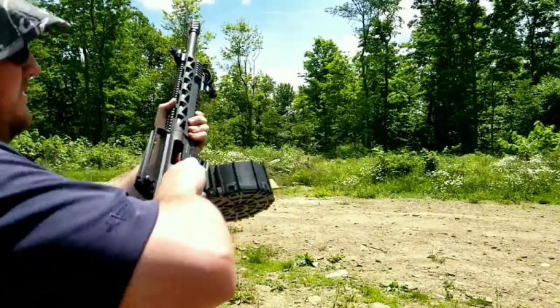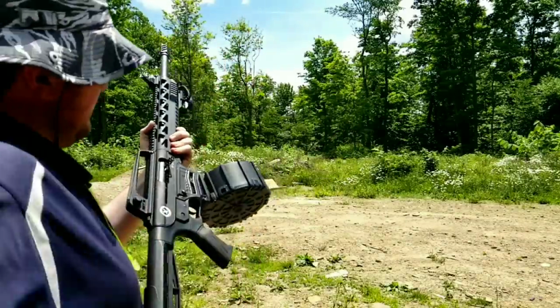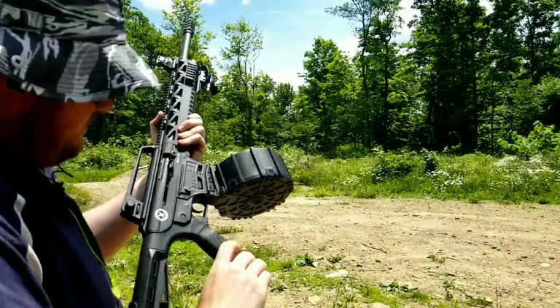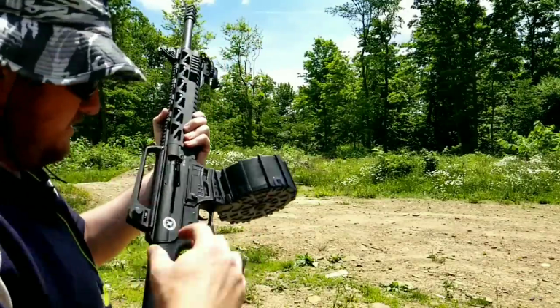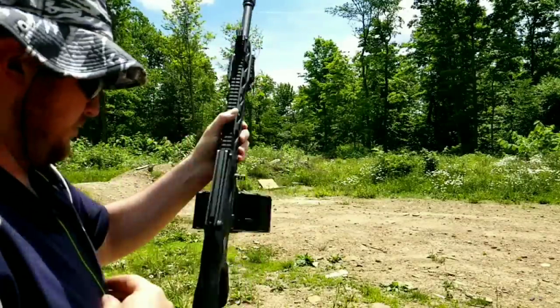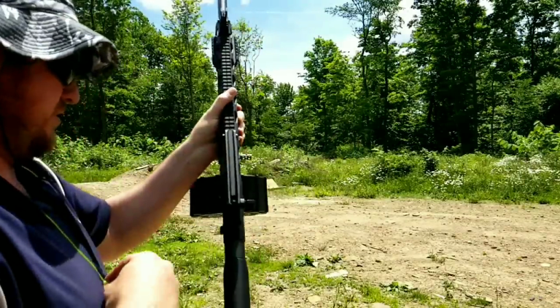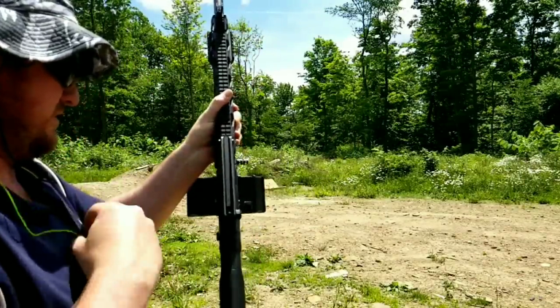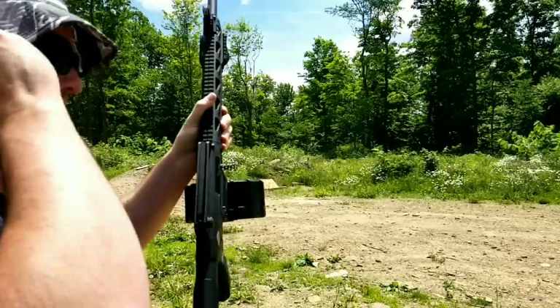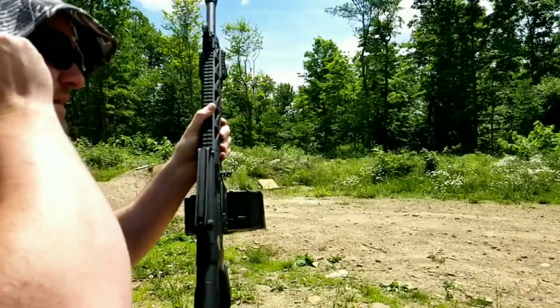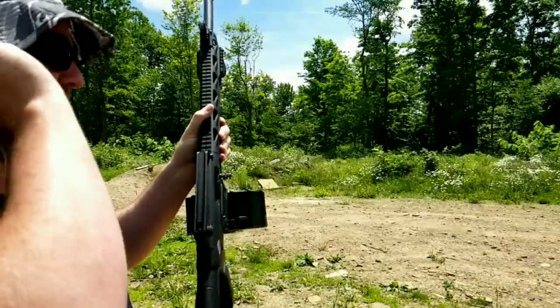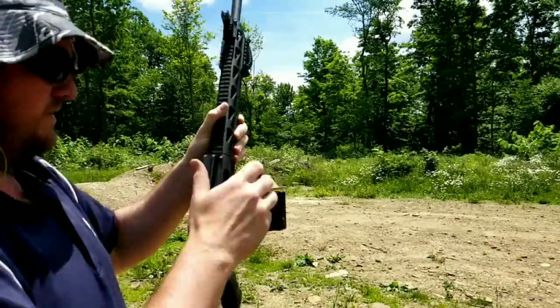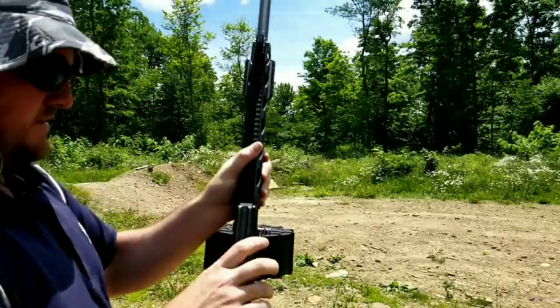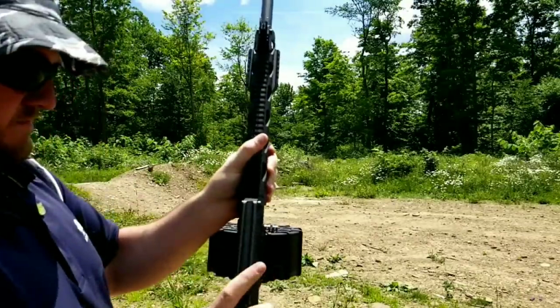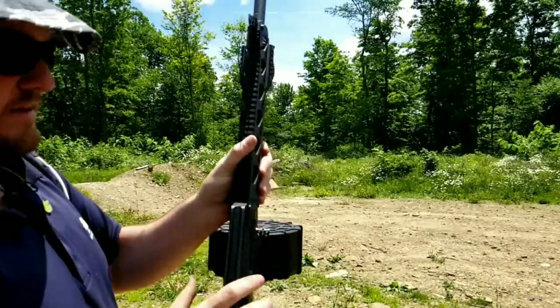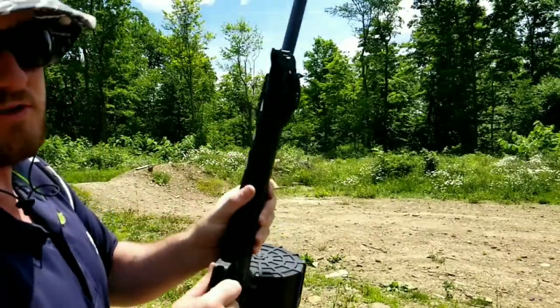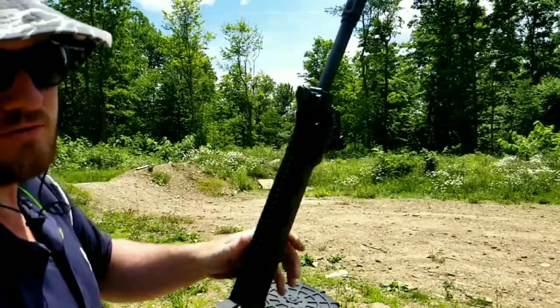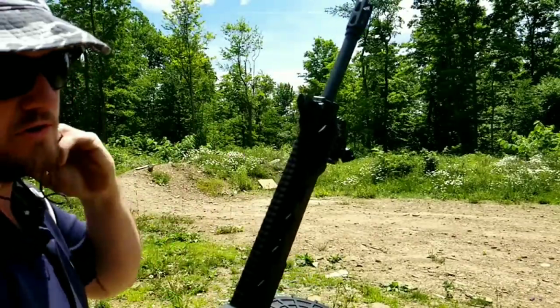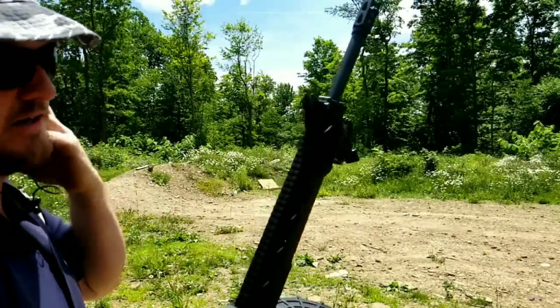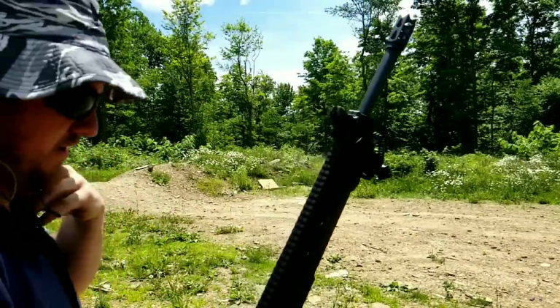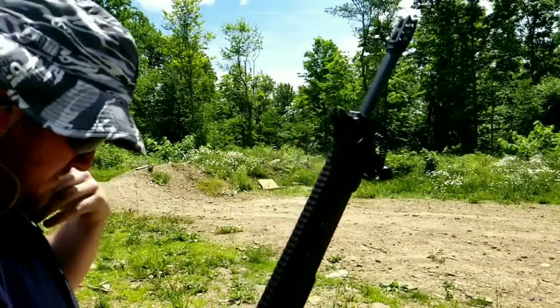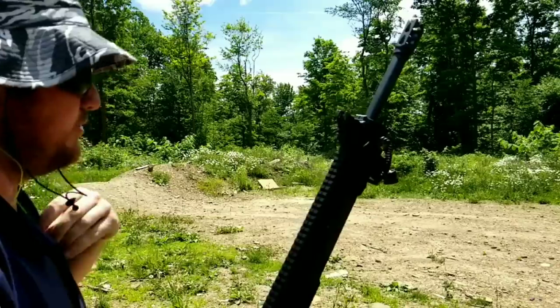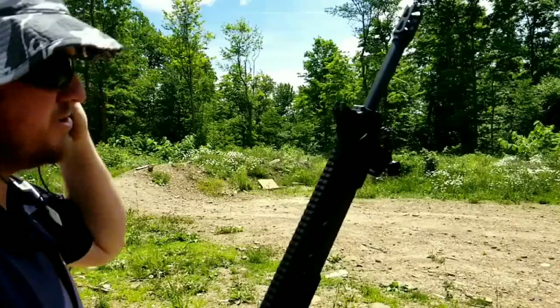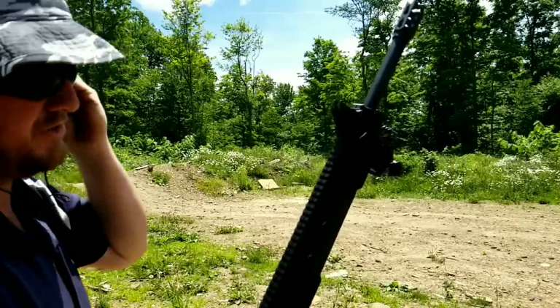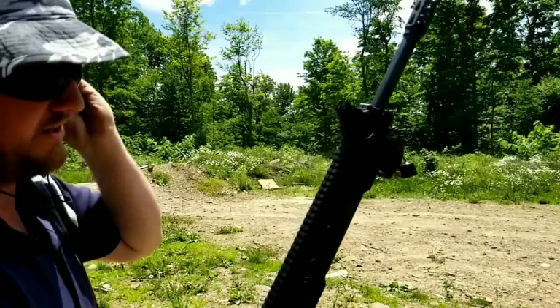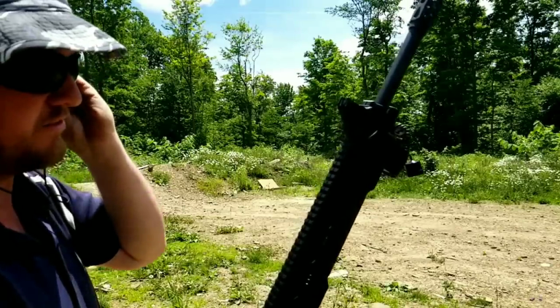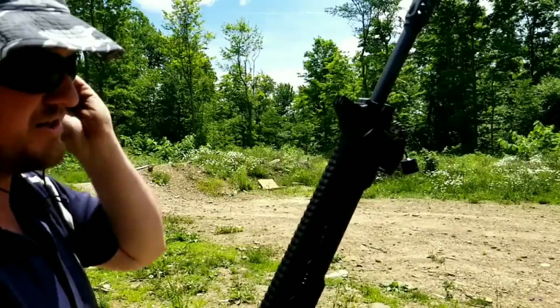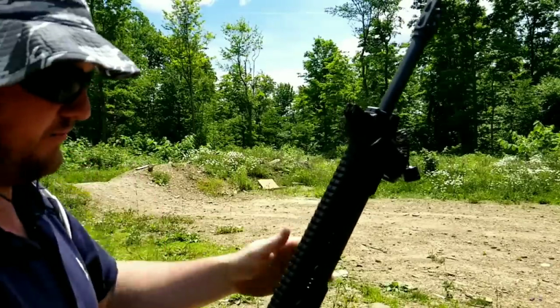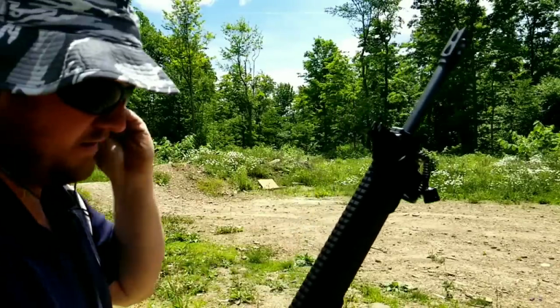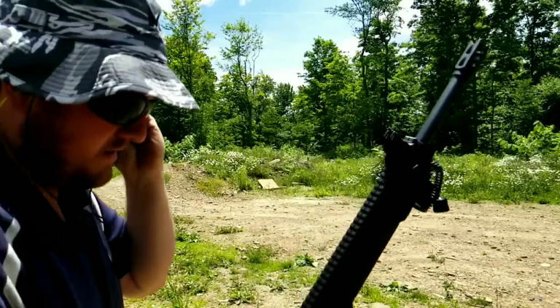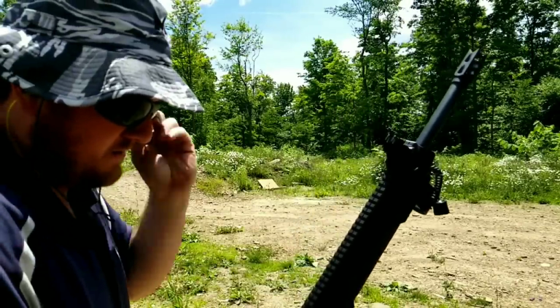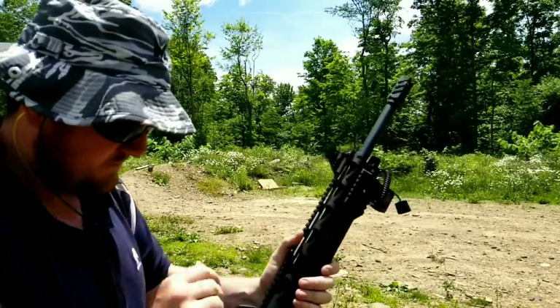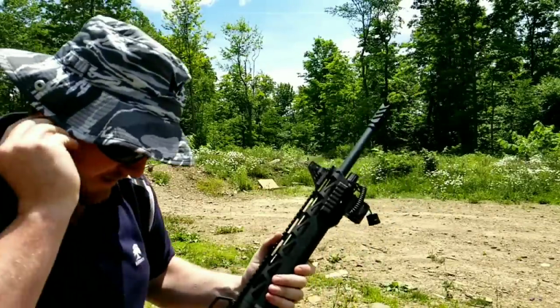Like I said, it just looks so good with that drum in there. Let me put my earplugs in. It's for two-and-three-quarter inch shells only — no three-inch, which I don't like three-inch shells anyway.